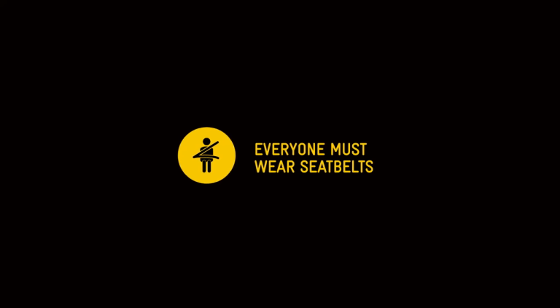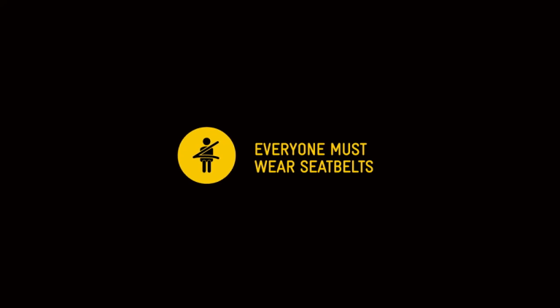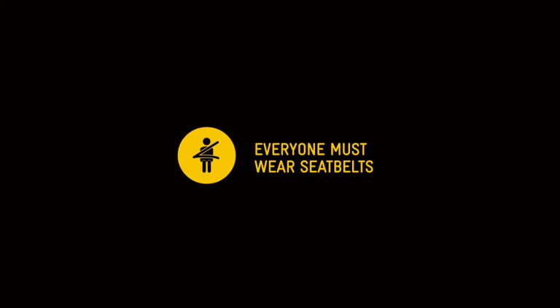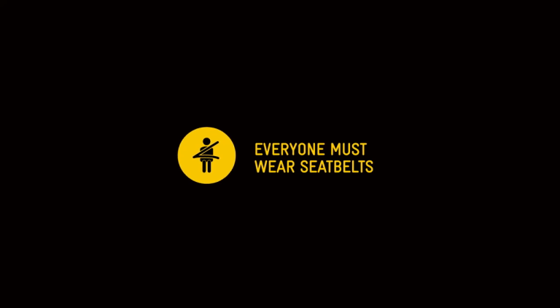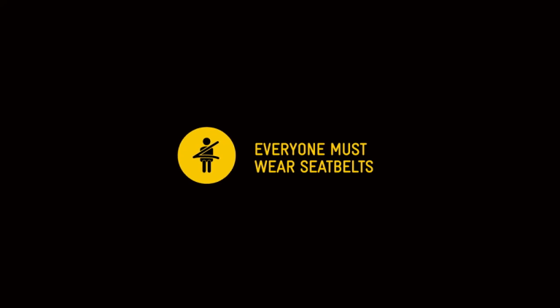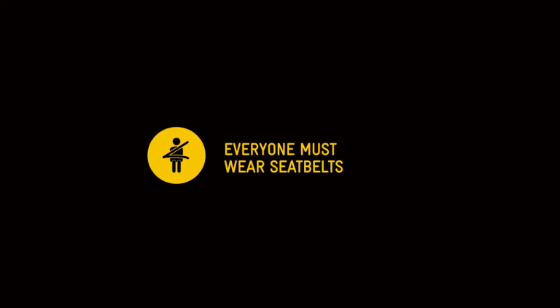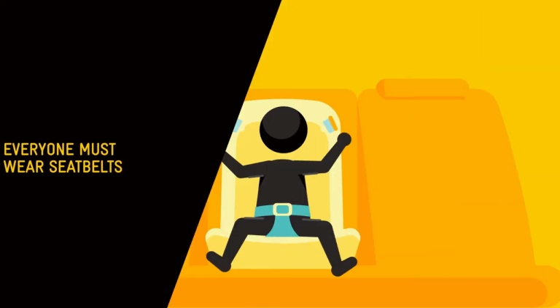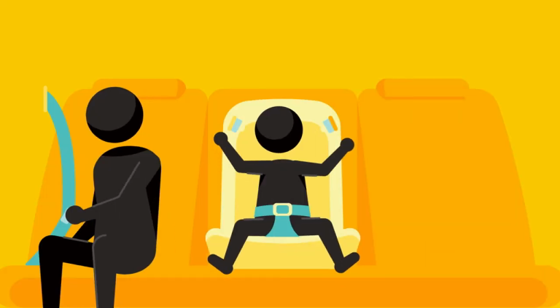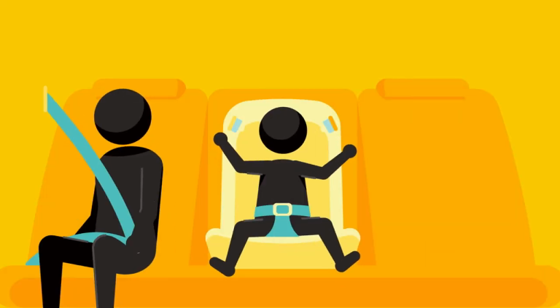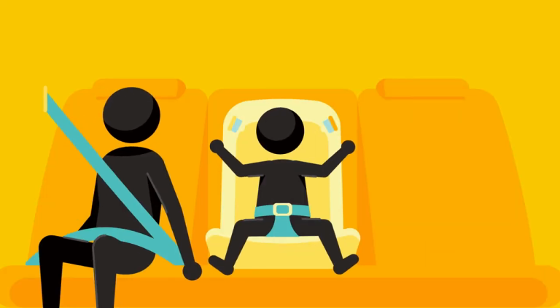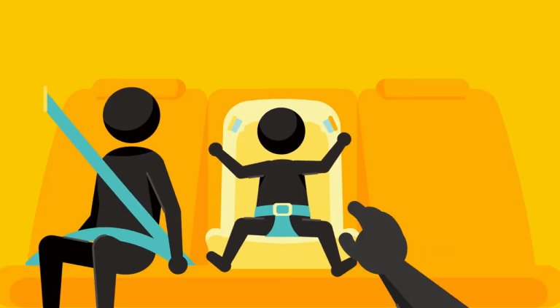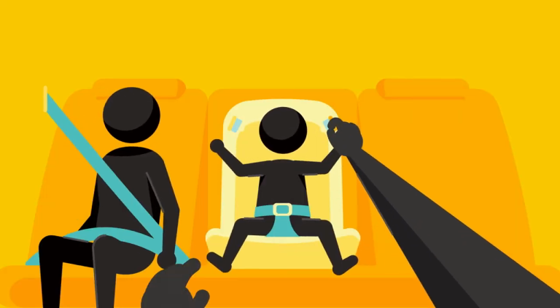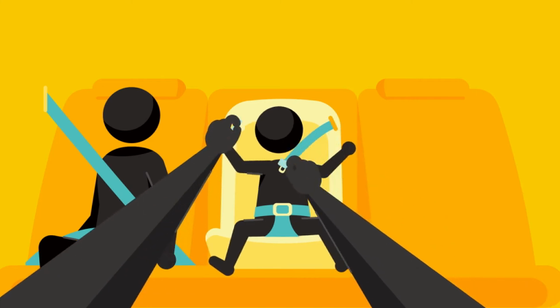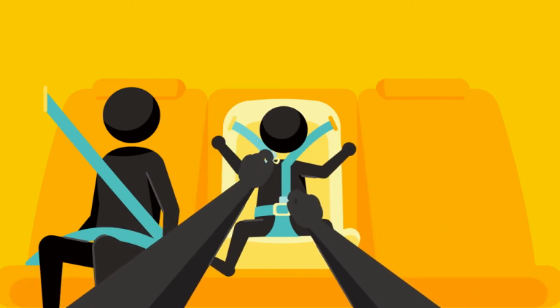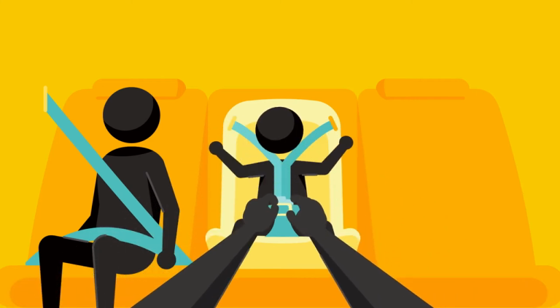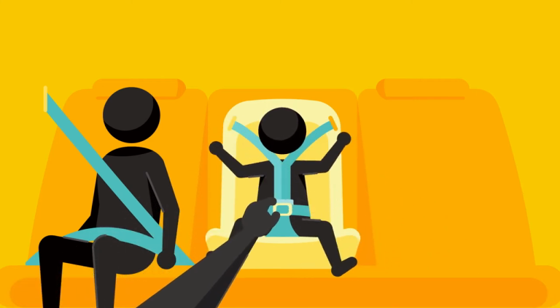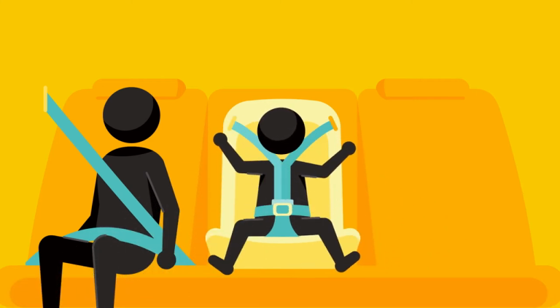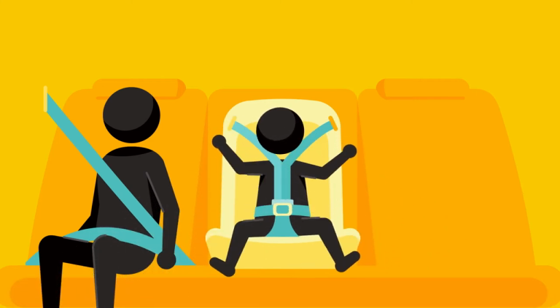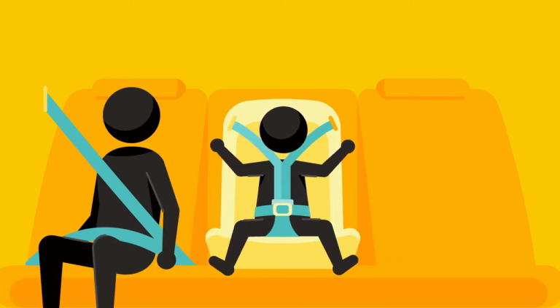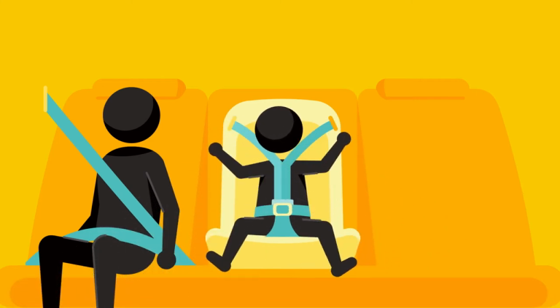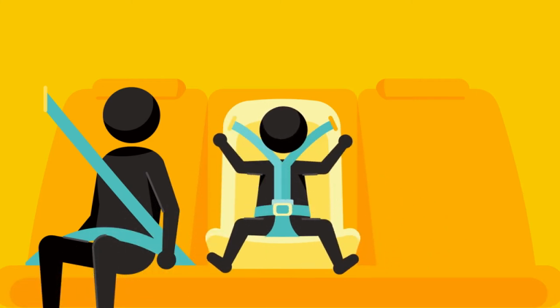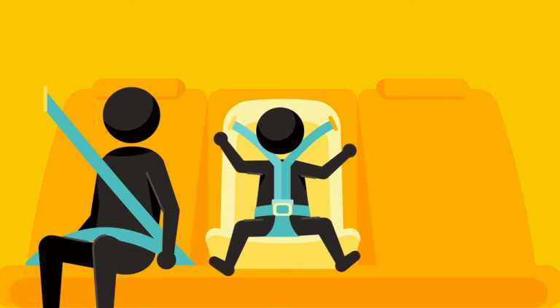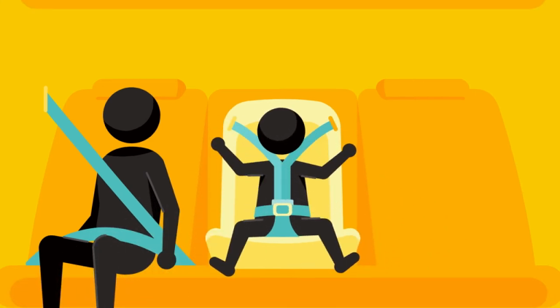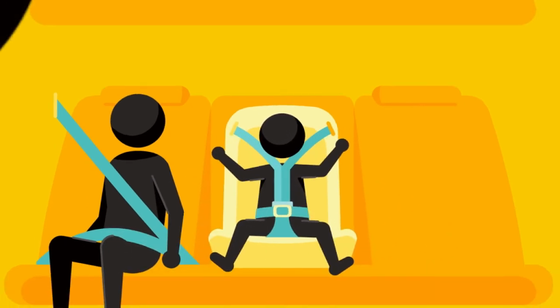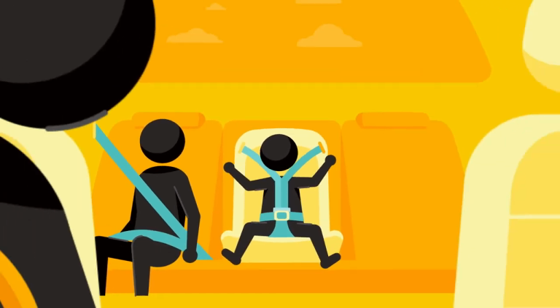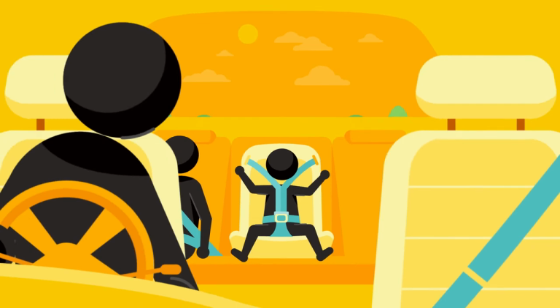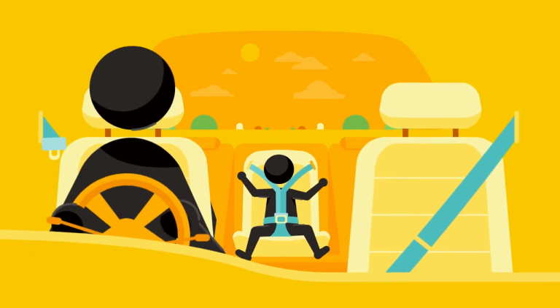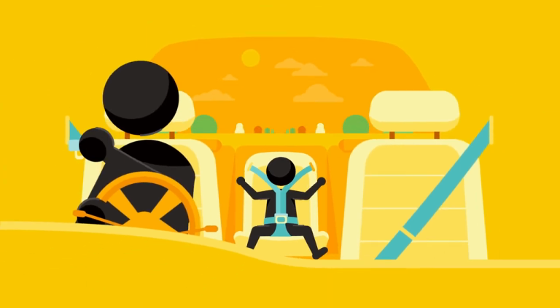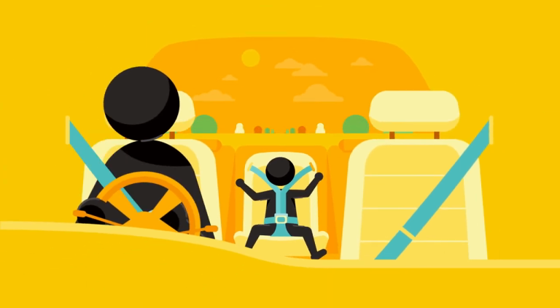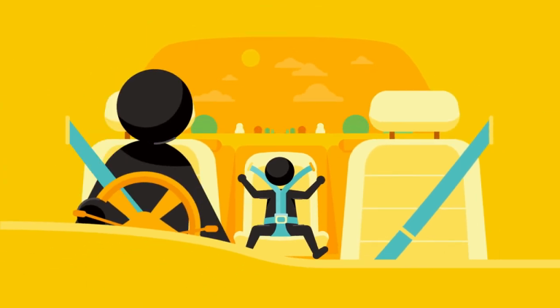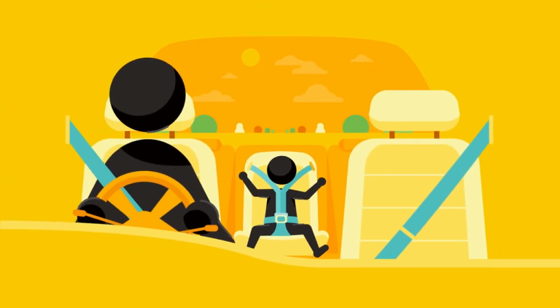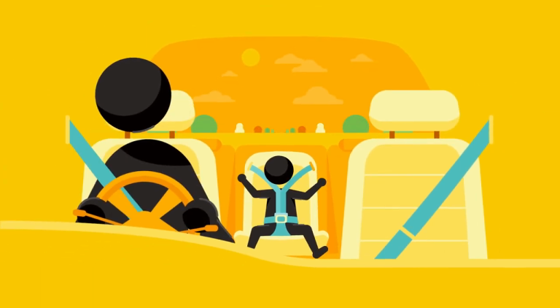Wear a seat belt when travelling in a vehicle — it's the law. Children under the age of seven must be in an appropriate child restraint. Your rental vehicle company can rent child restraints to you if you didn't bring your own.